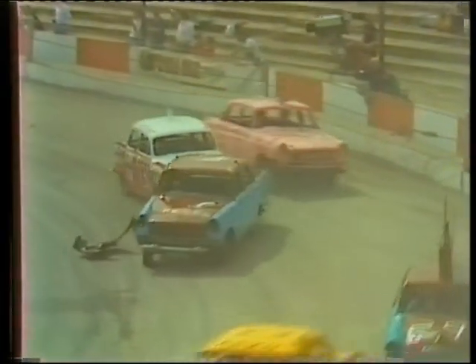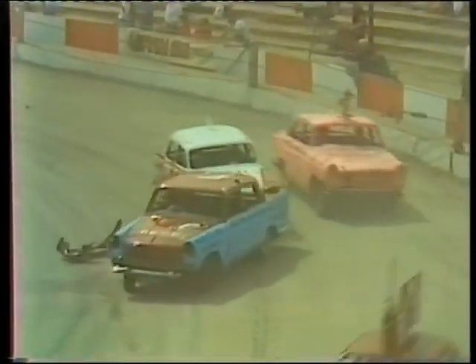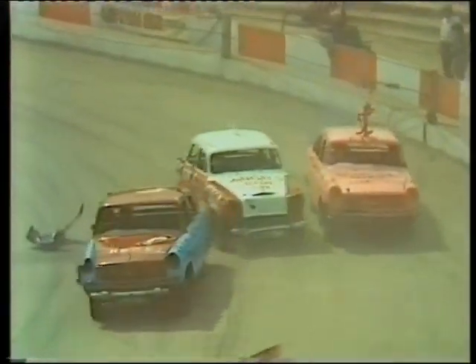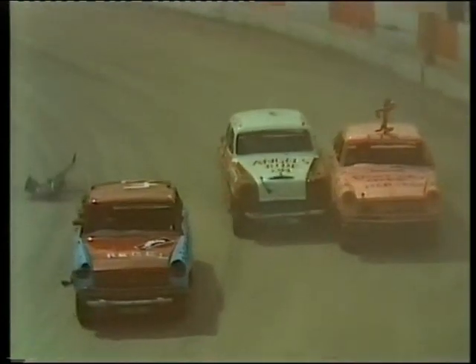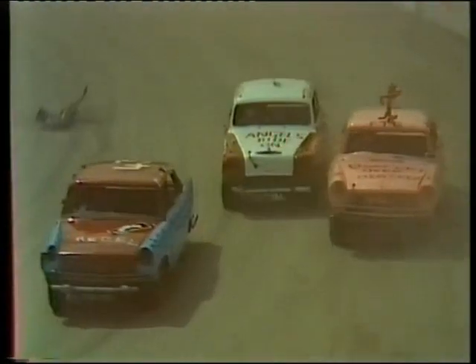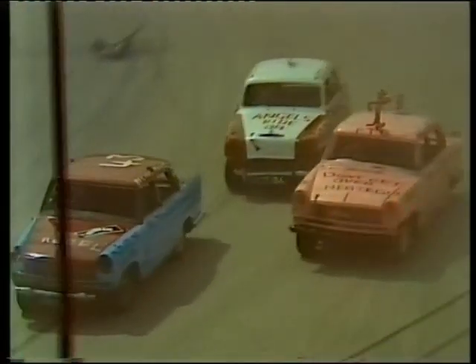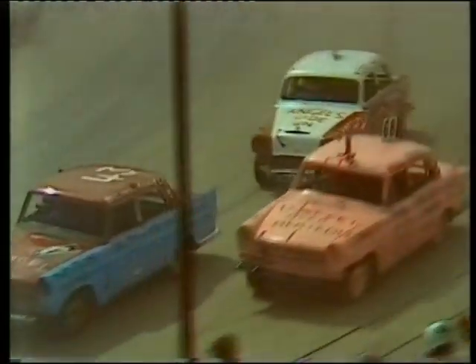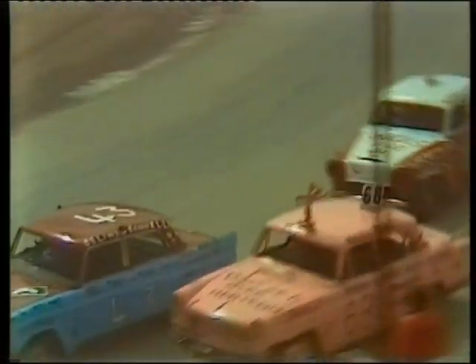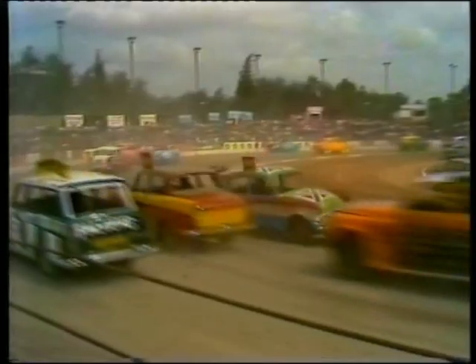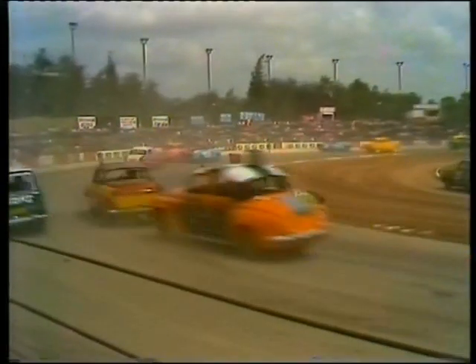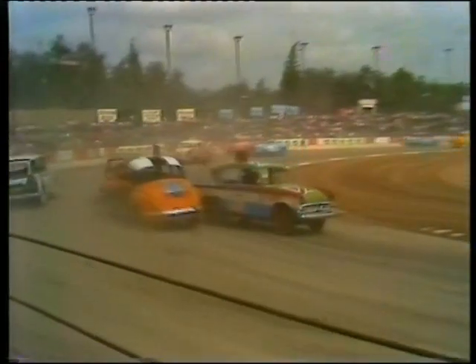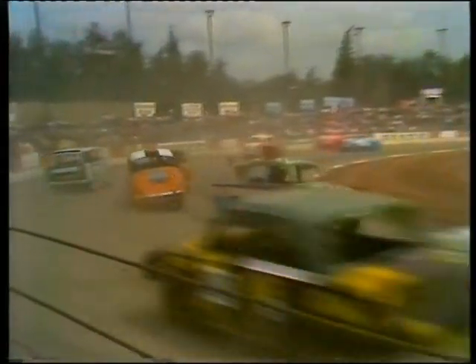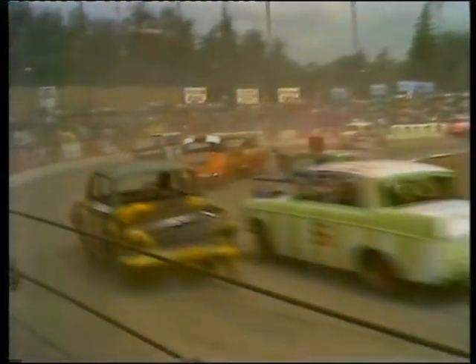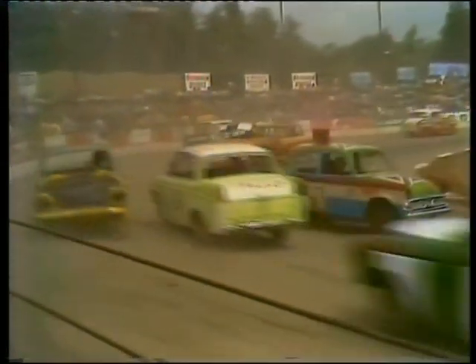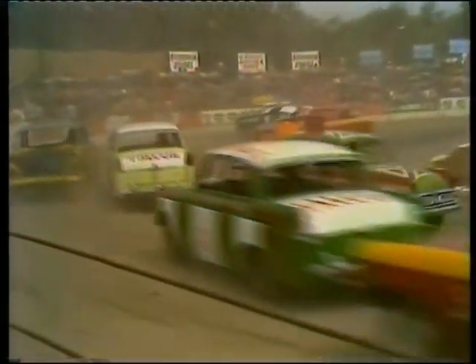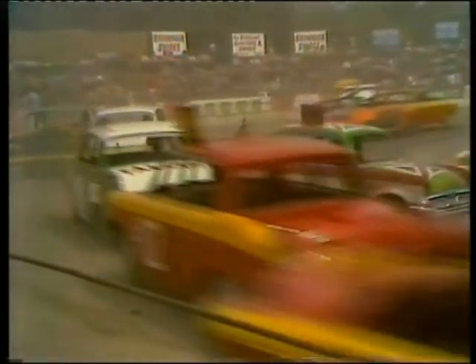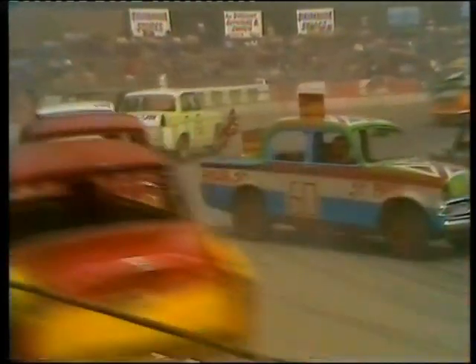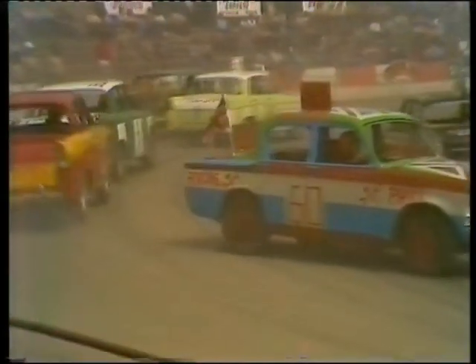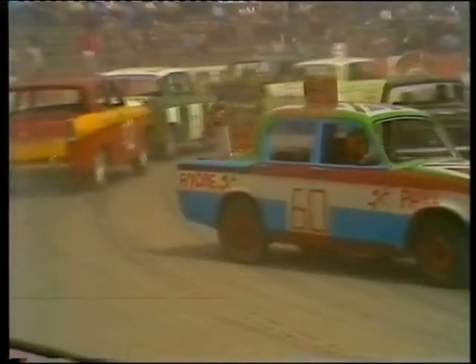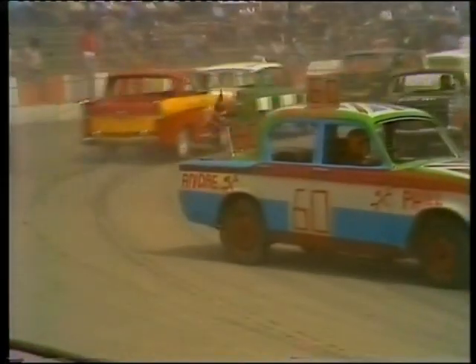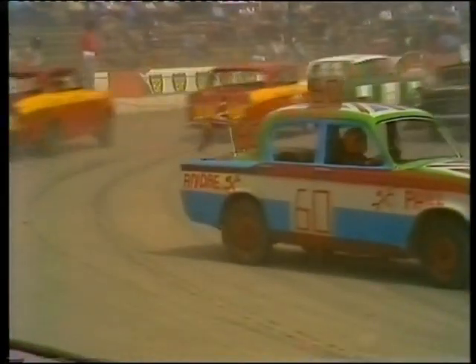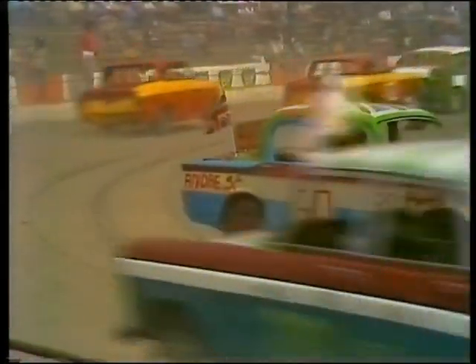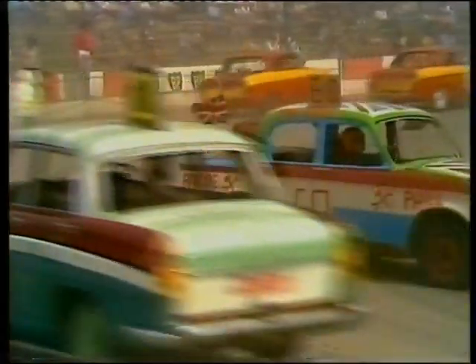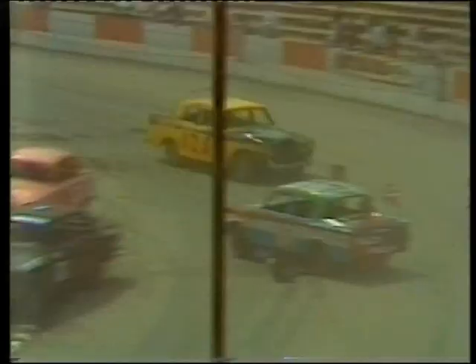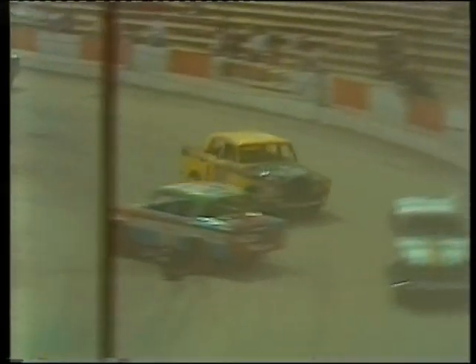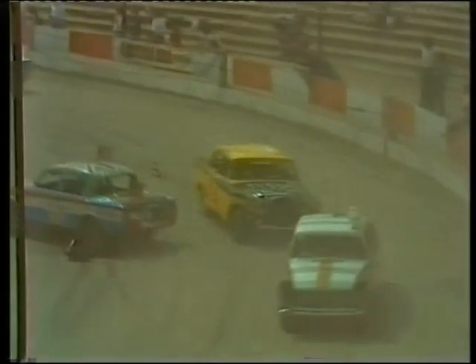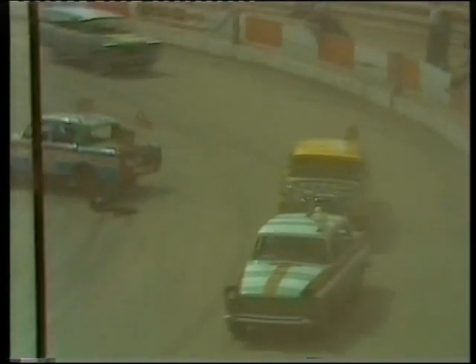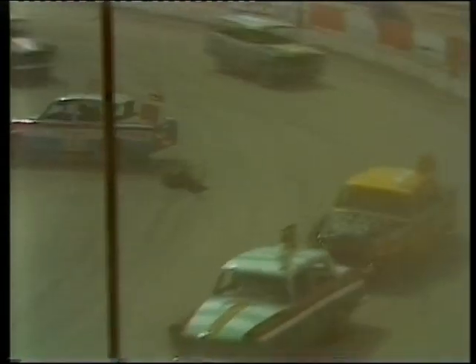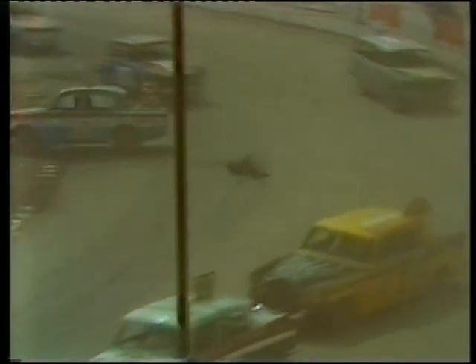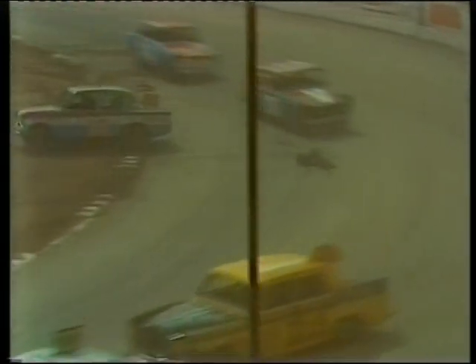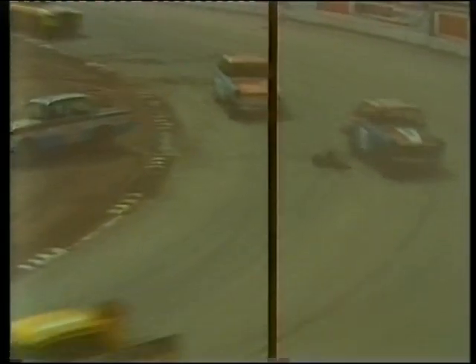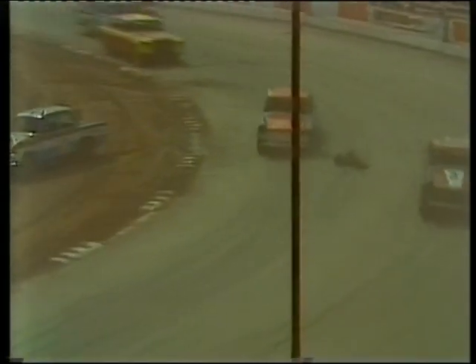And already the bodywork begins to go — there's one front wing. Number 60 in trouble there. Paul Seeley from Feltham in Middlesex. He's got himself round the wrong way in the middle of the bend. Not the best place to park.